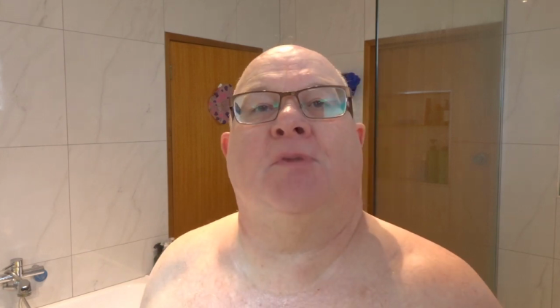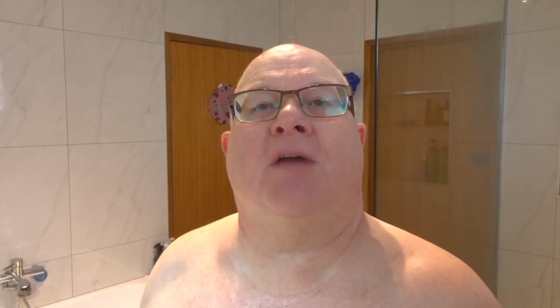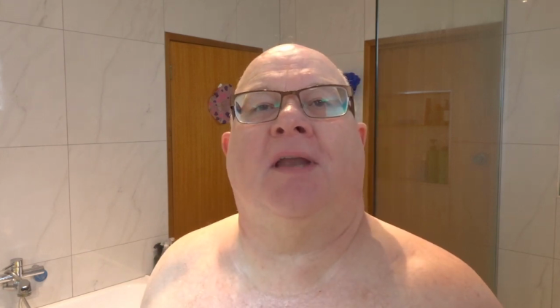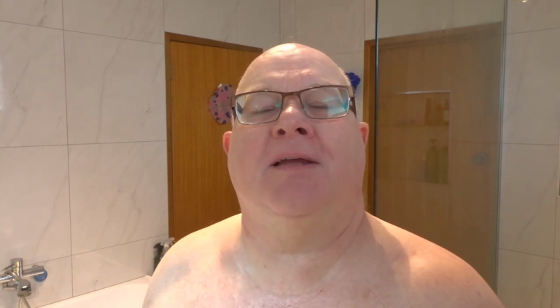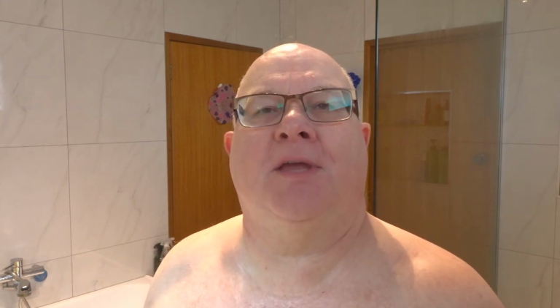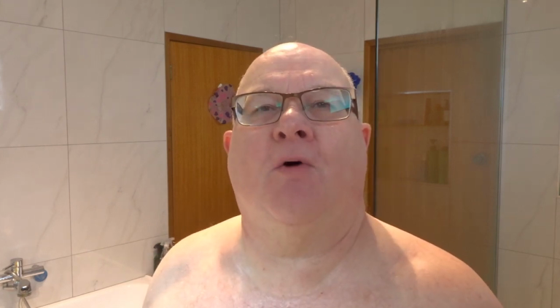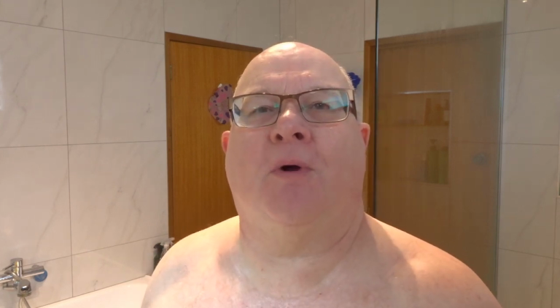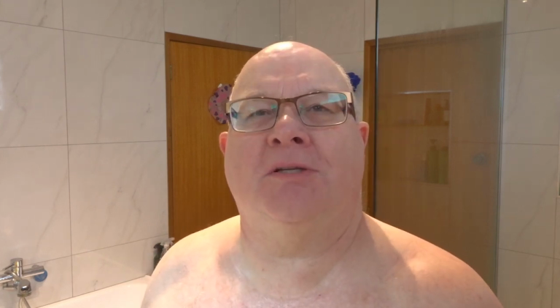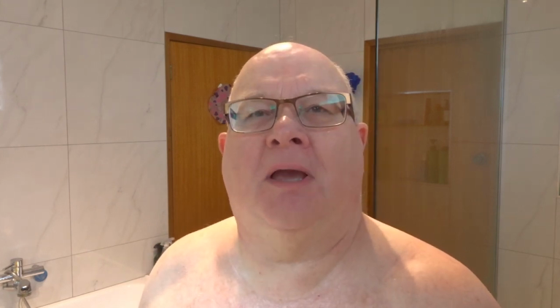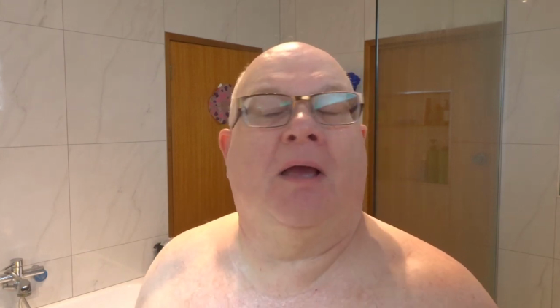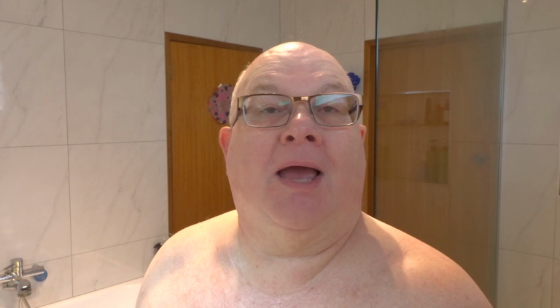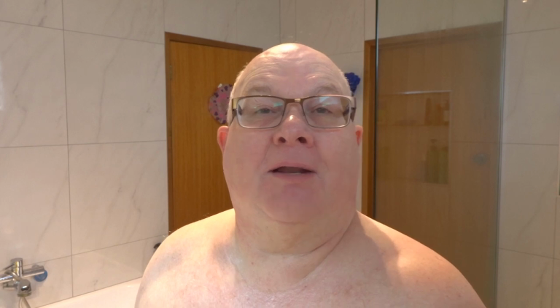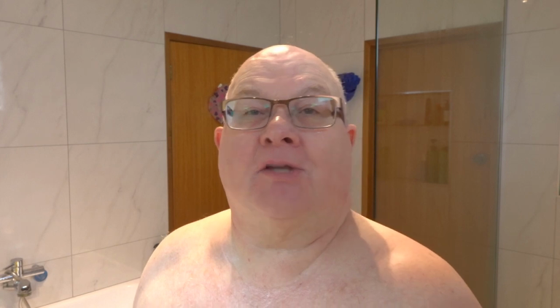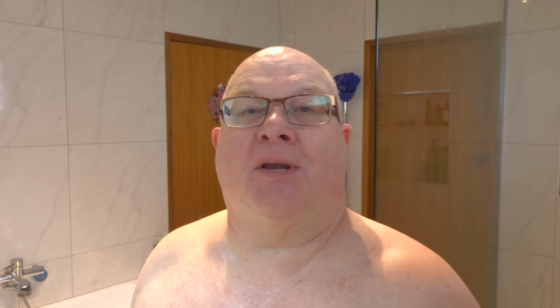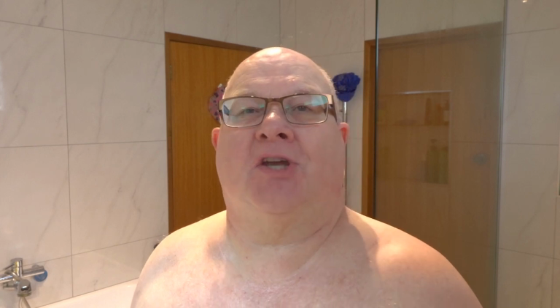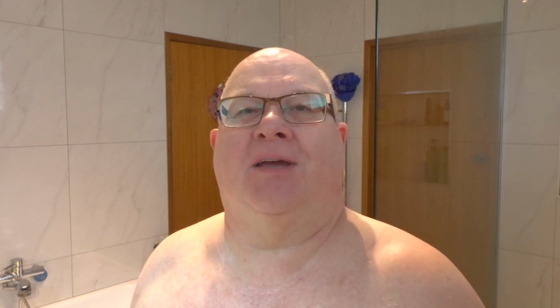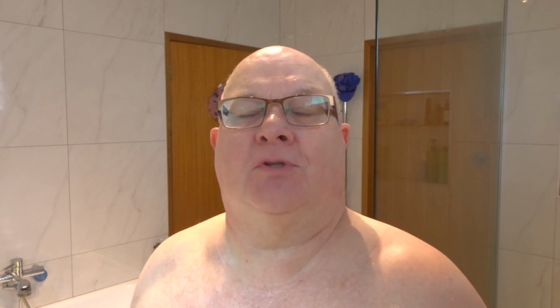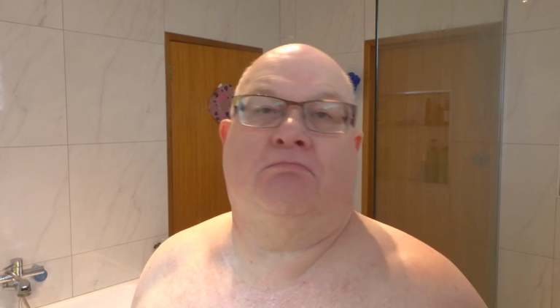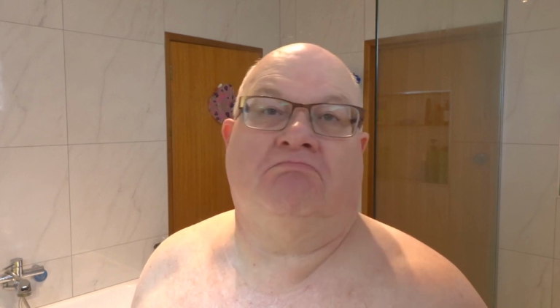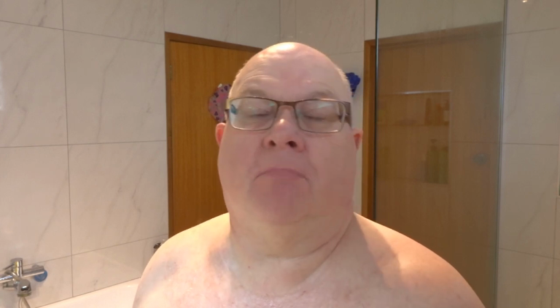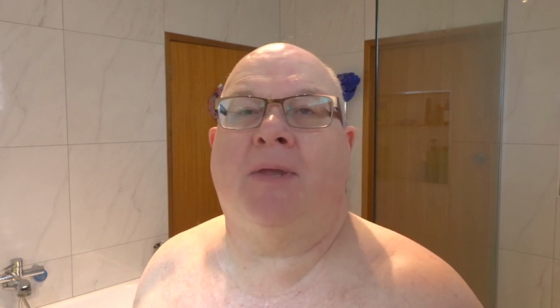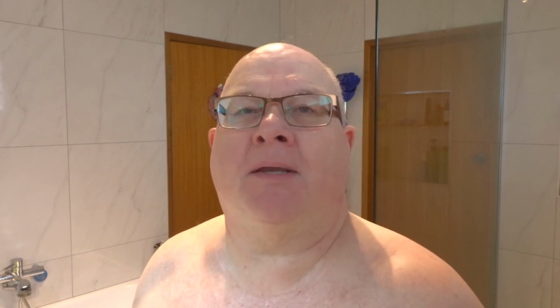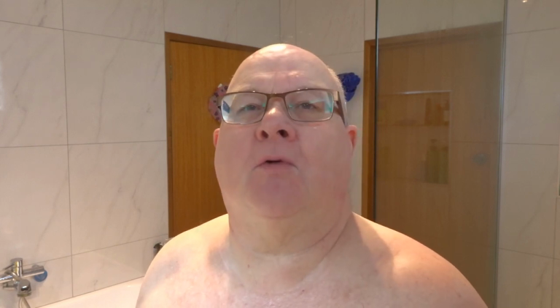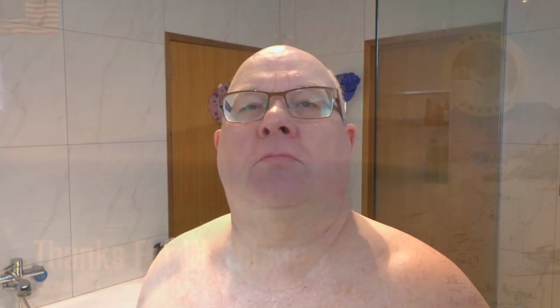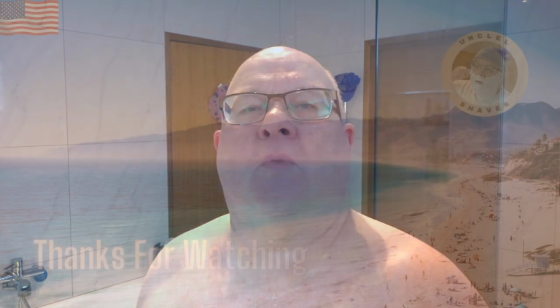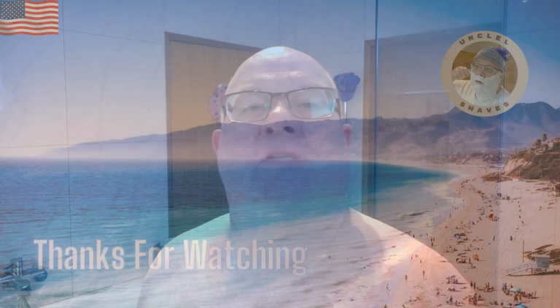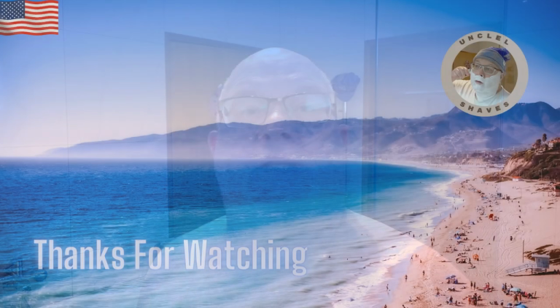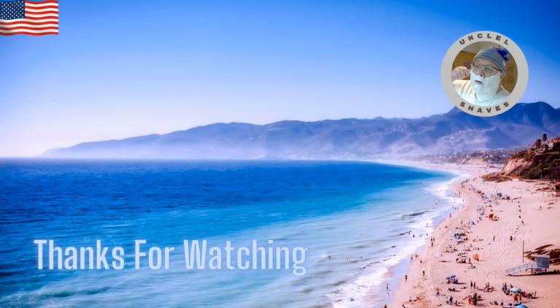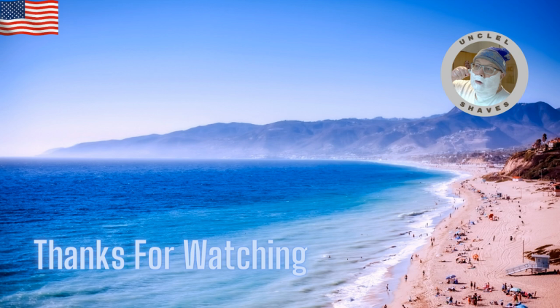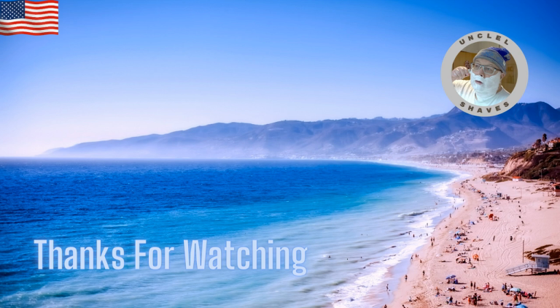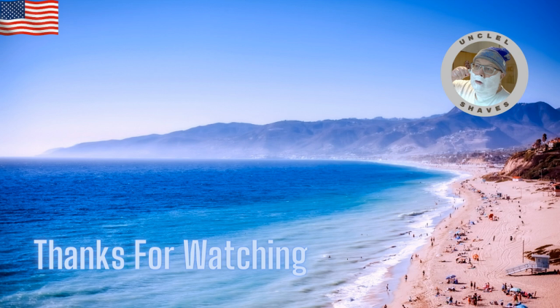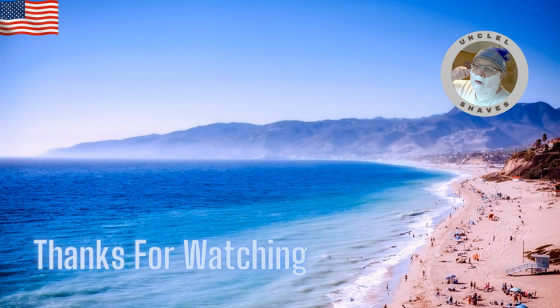That's my show for the day. Thank you all for watching. I'll catch you on my next show, which will maybe be Monday or Wednesday next week. Cheers.